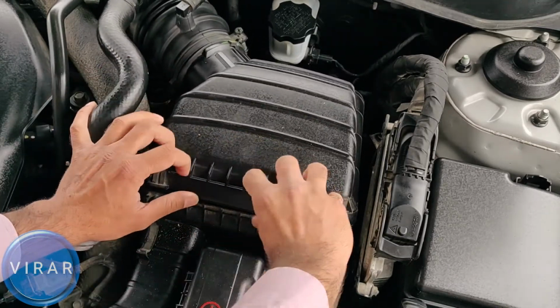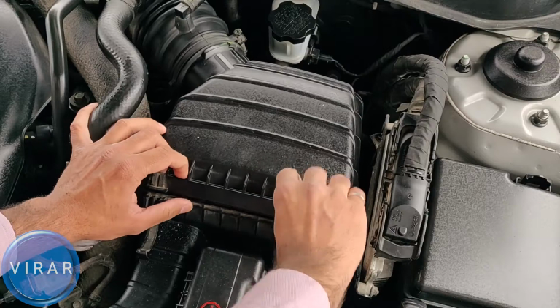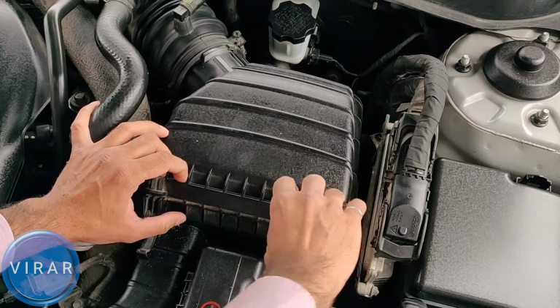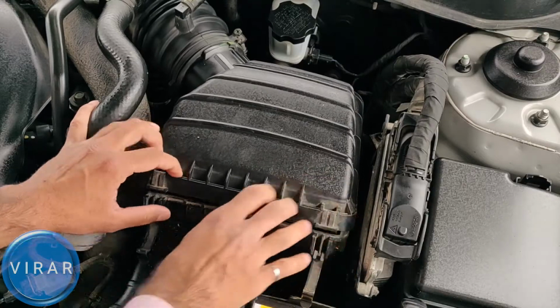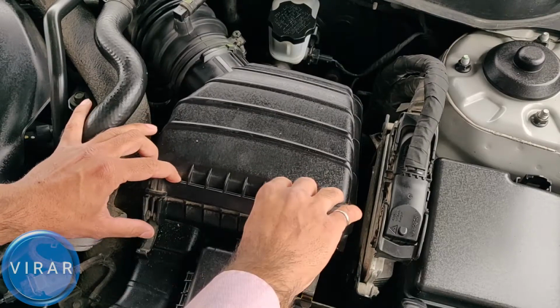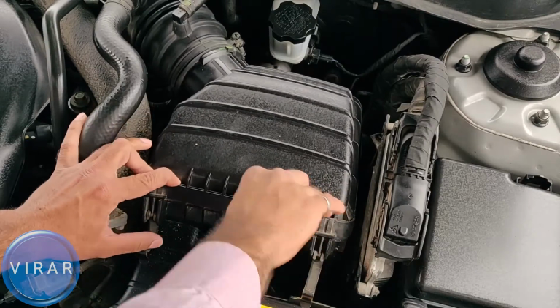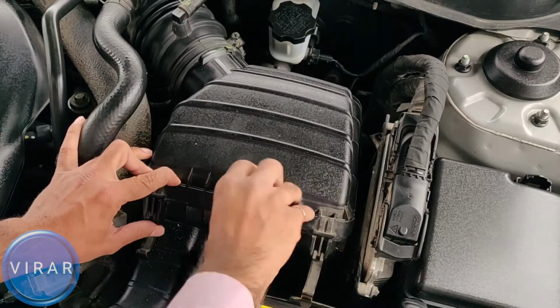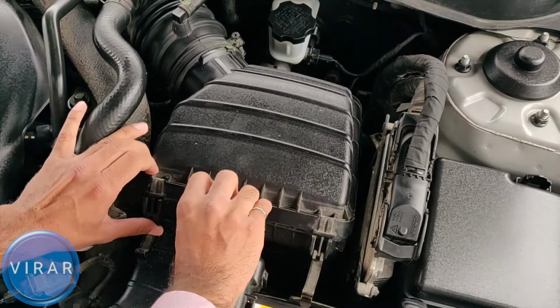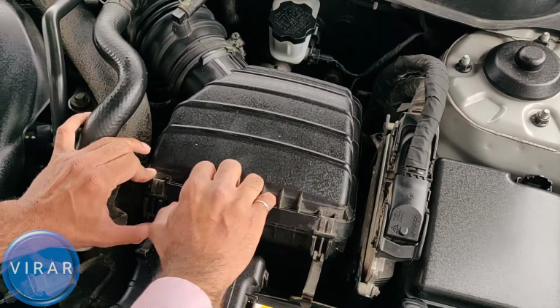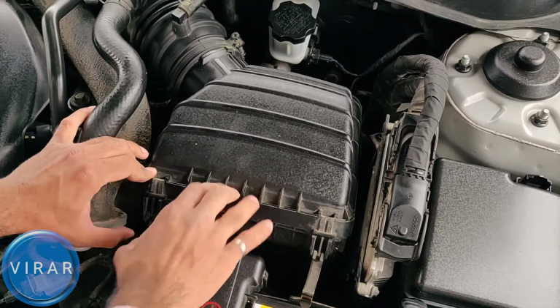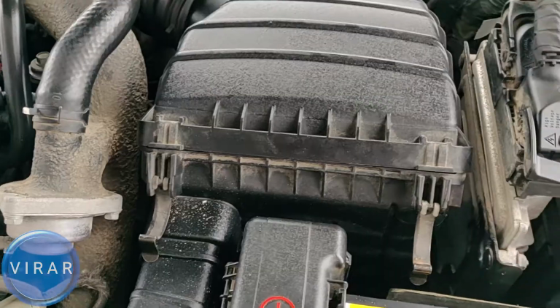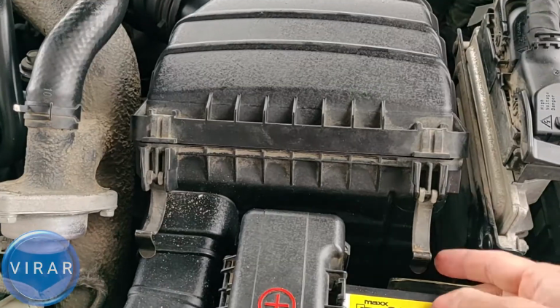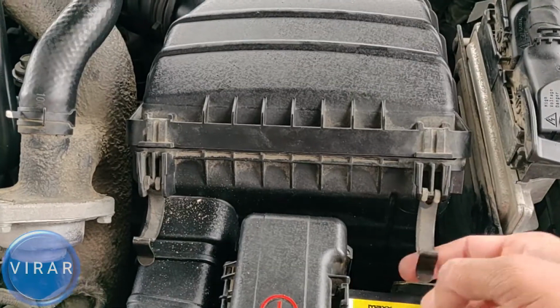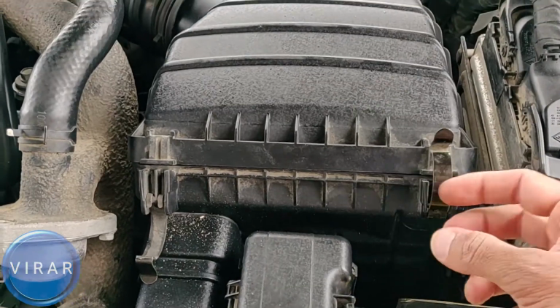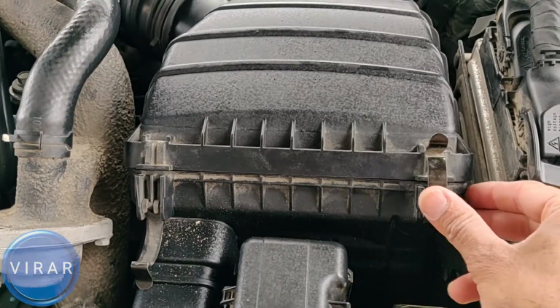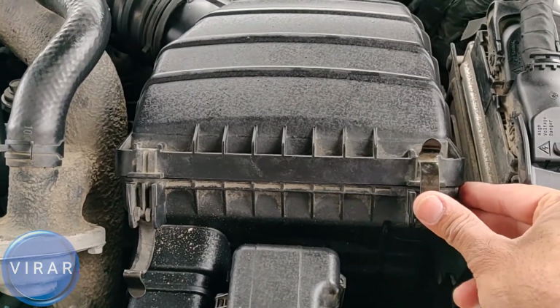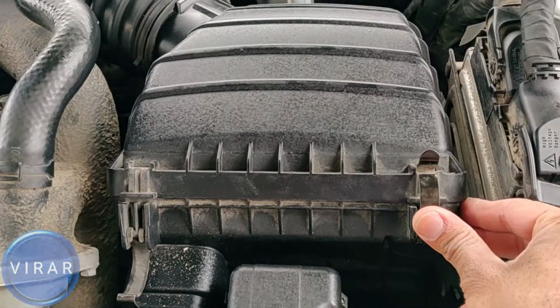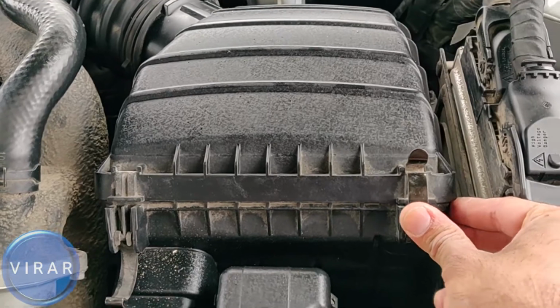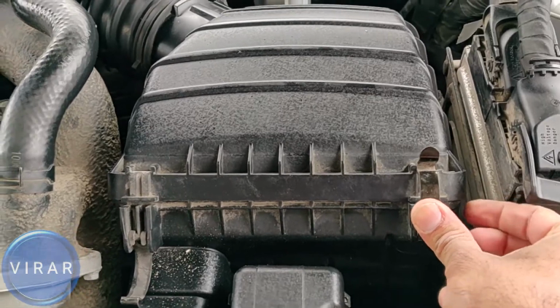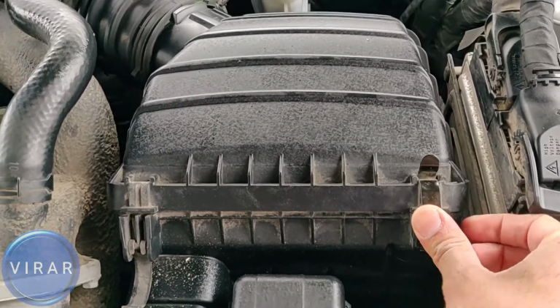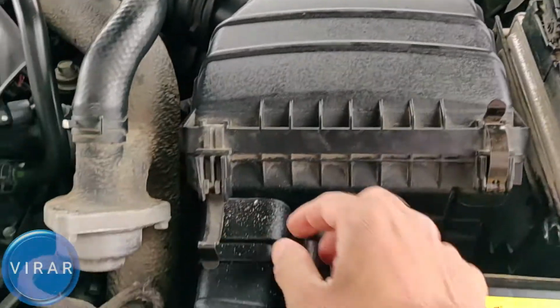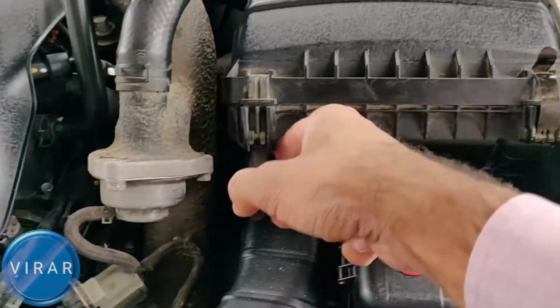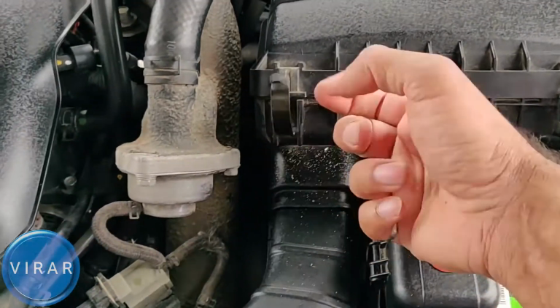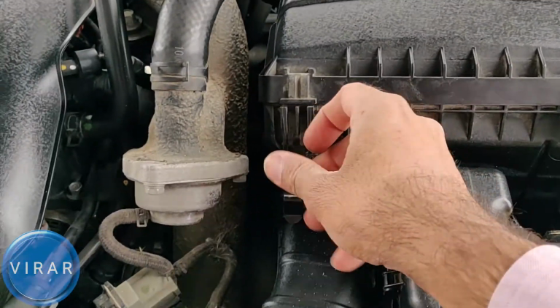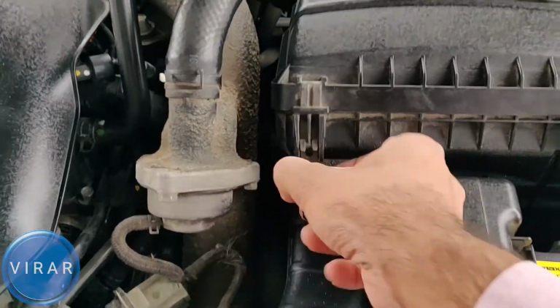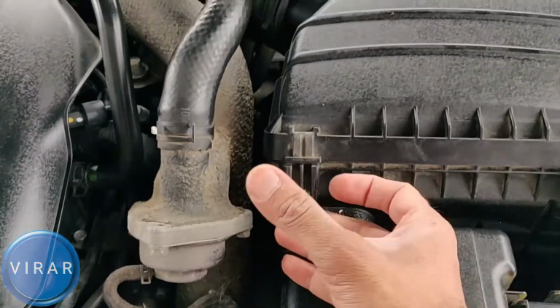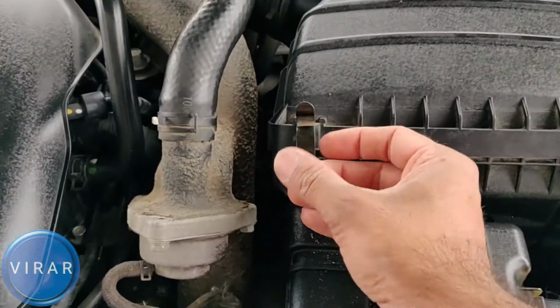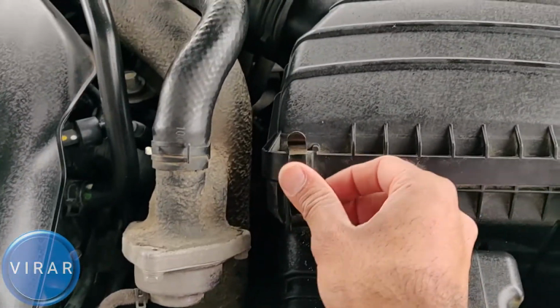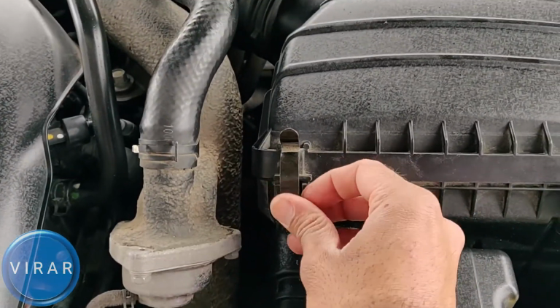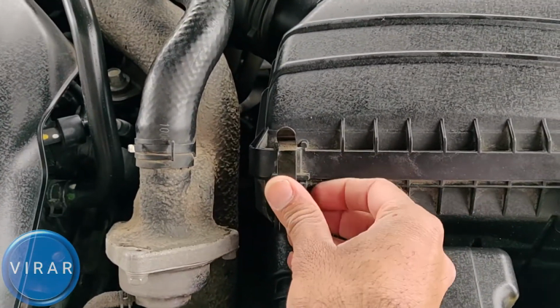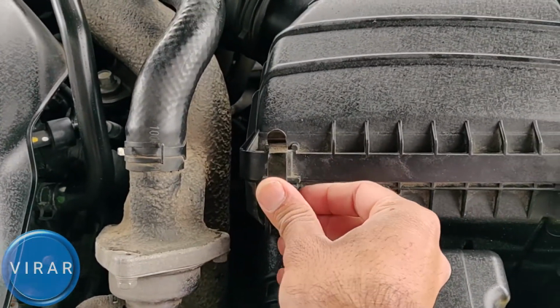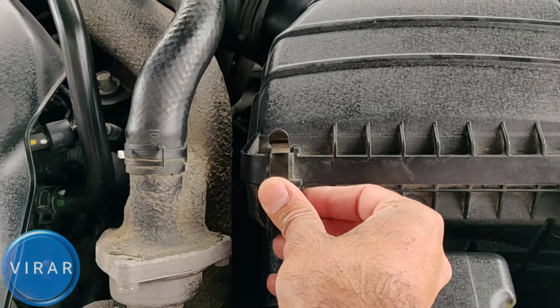Now the way to put the clips back on — this is the easy way. Just put the clip on and then press it with your thumb. Put the clip on and press it. Done.